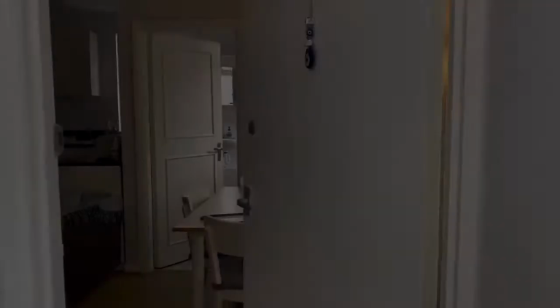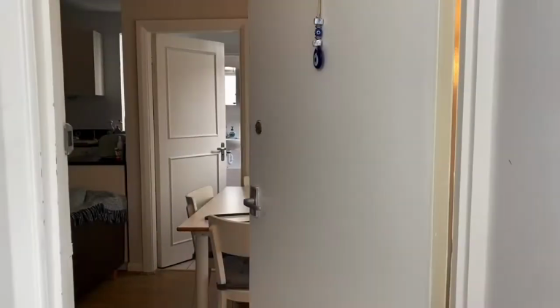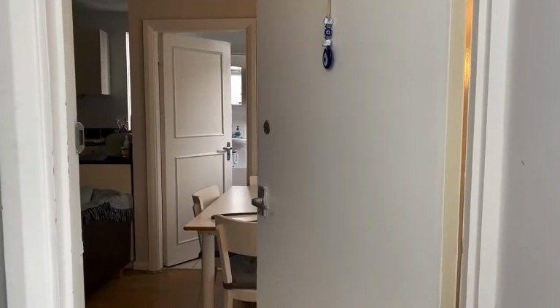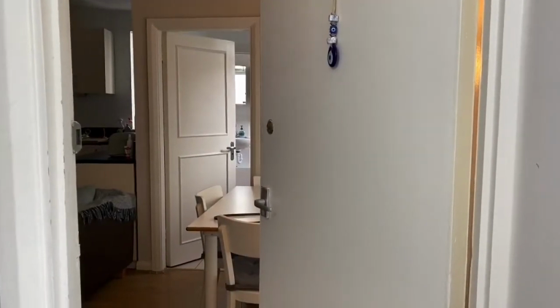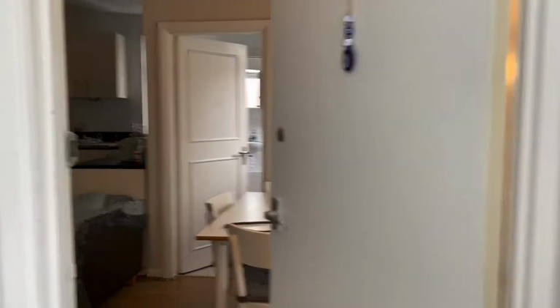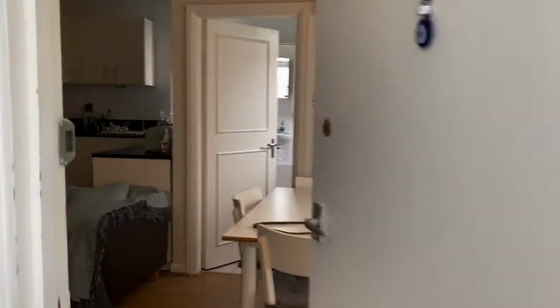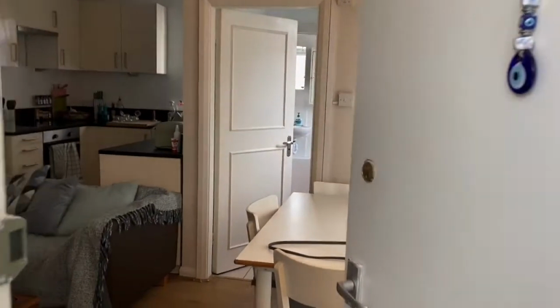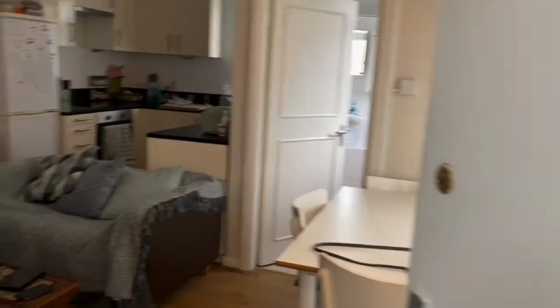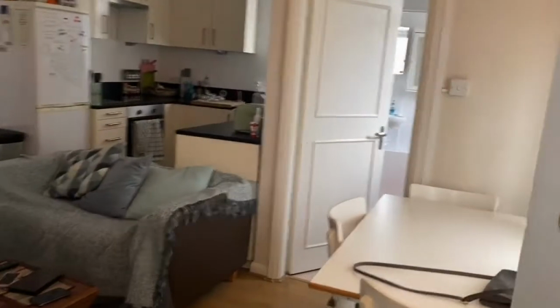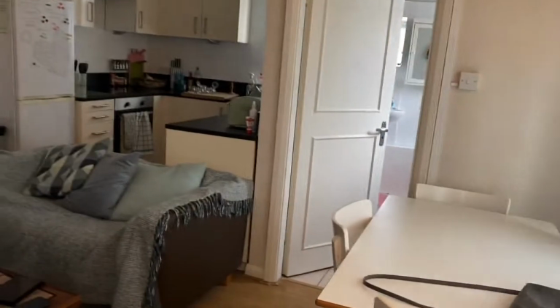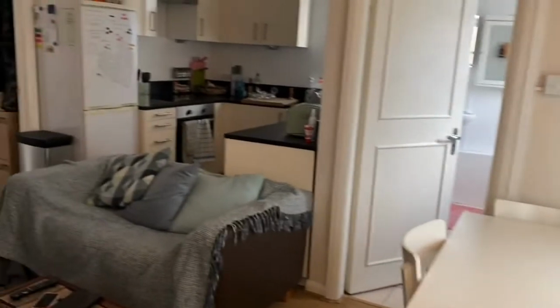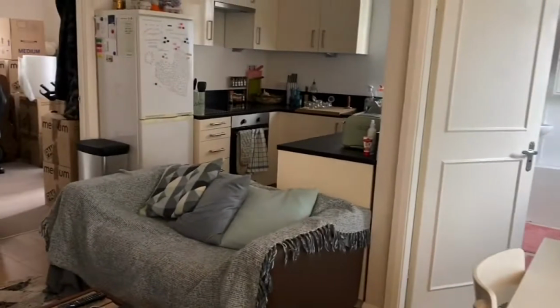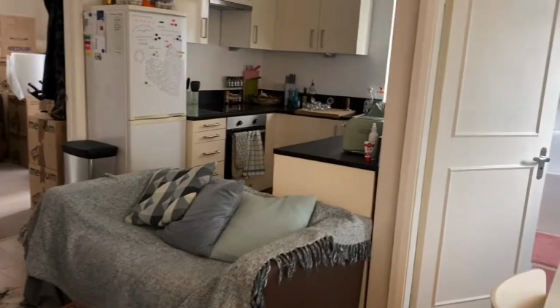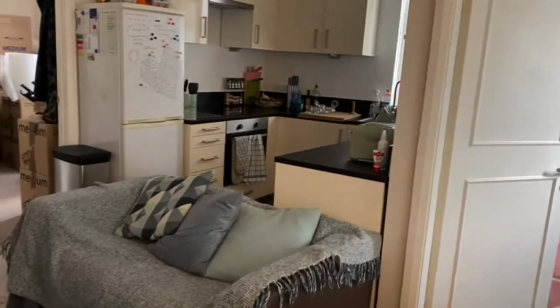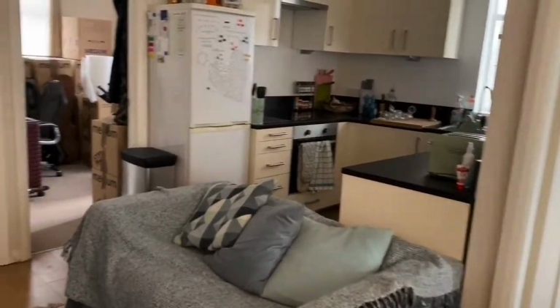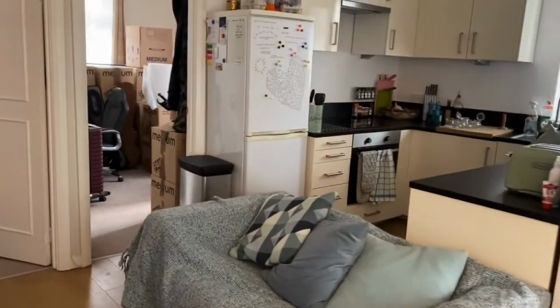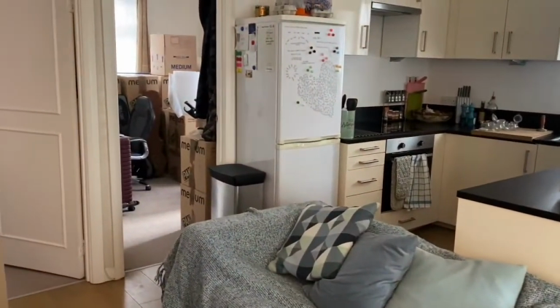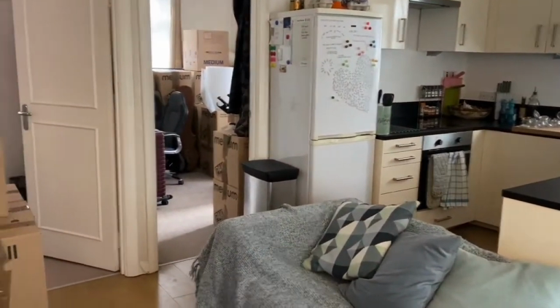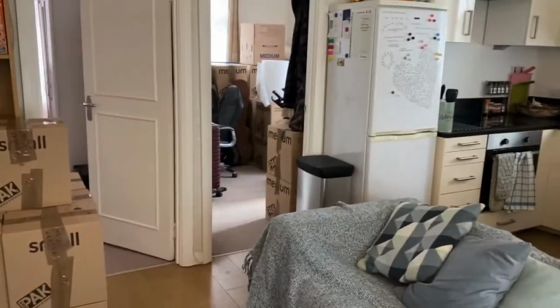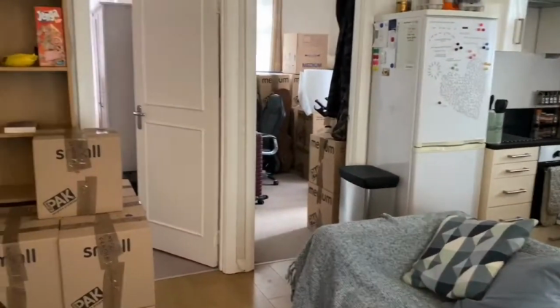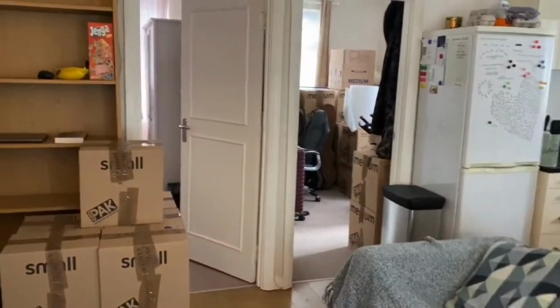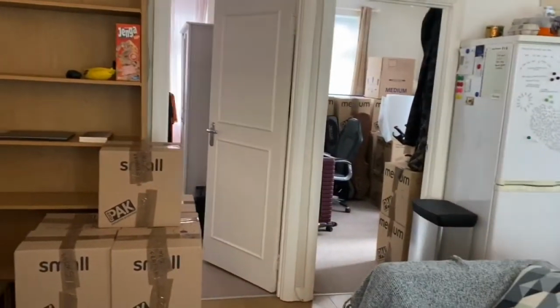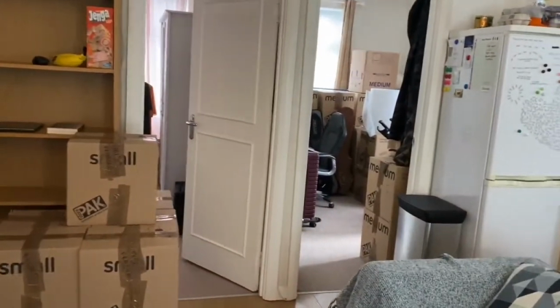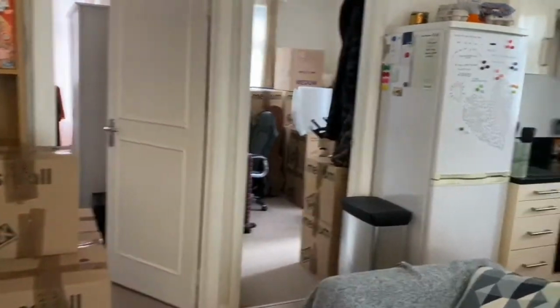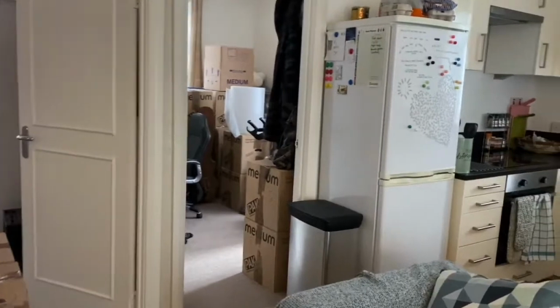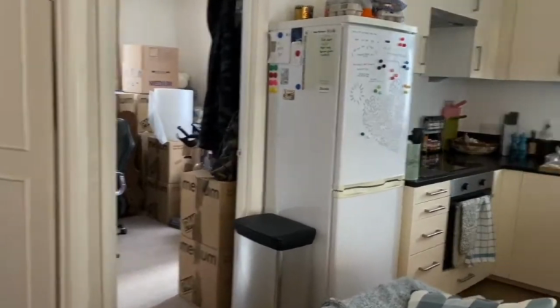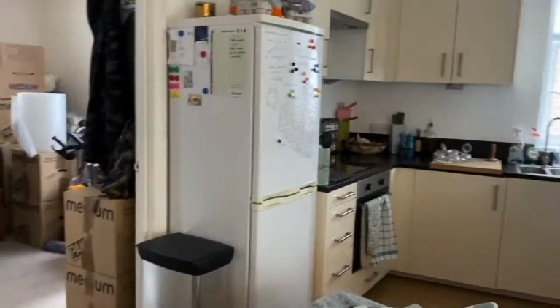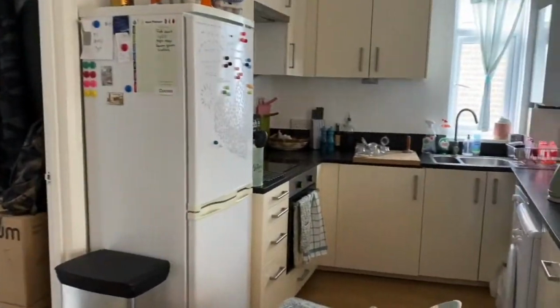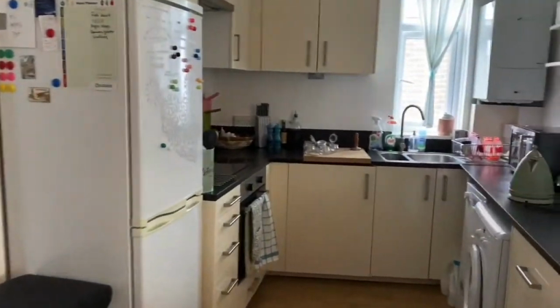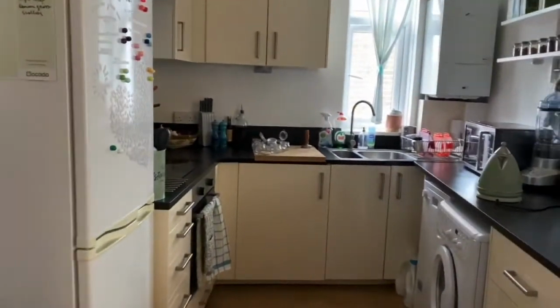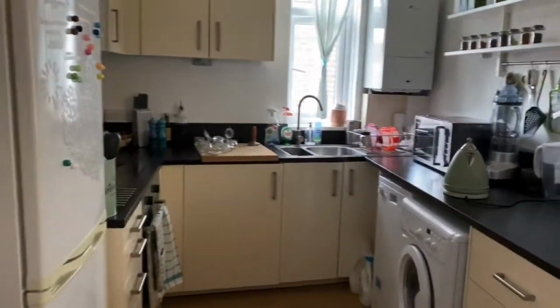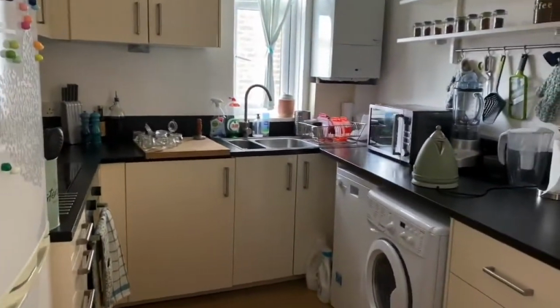This two double bedroom property is located stone's throw from Southfields Tube station. It has an open-plan kitchen reception room. Starting in the kitchen: